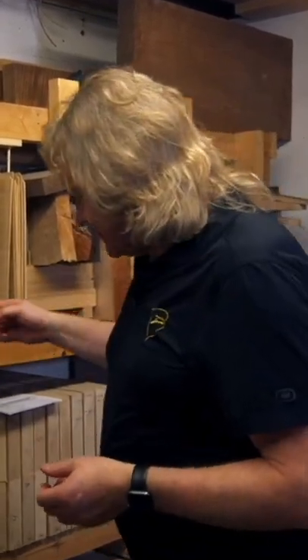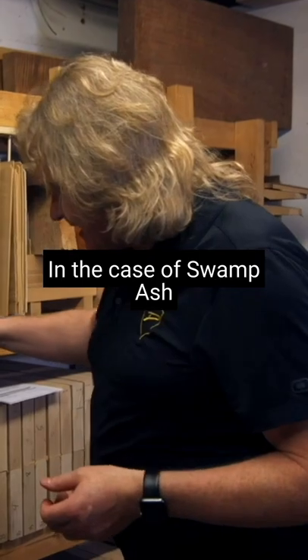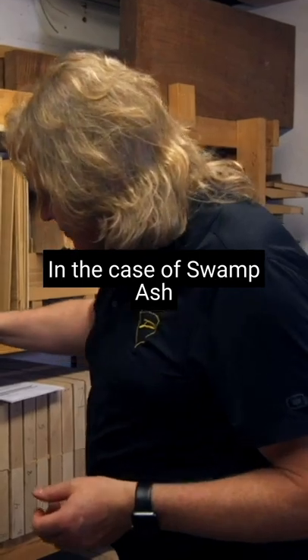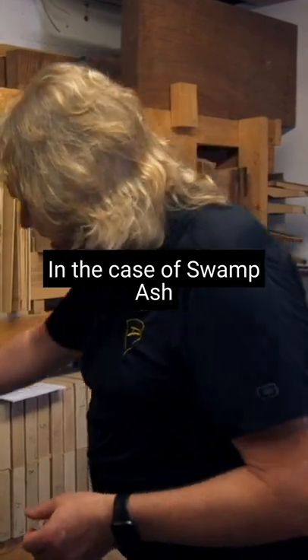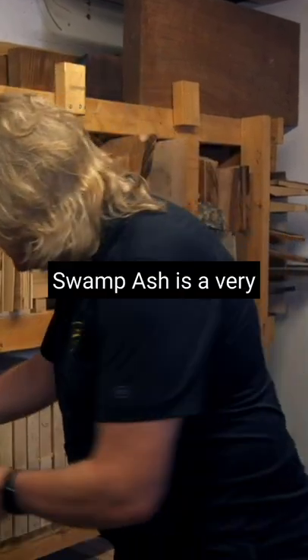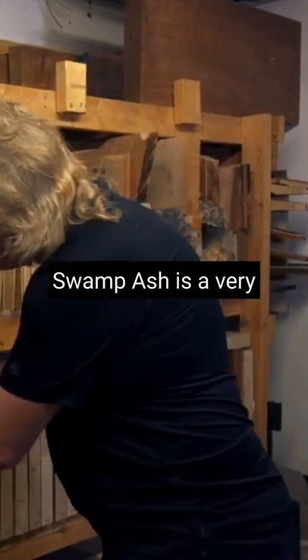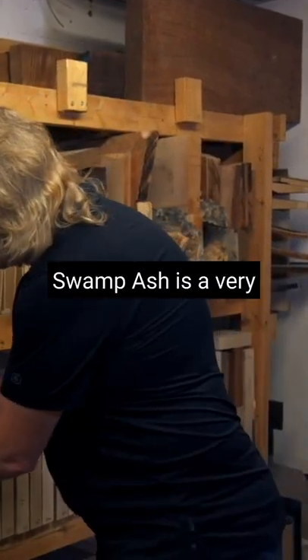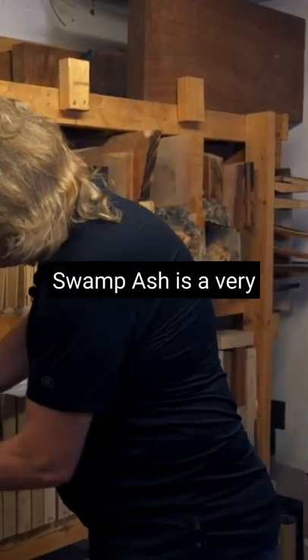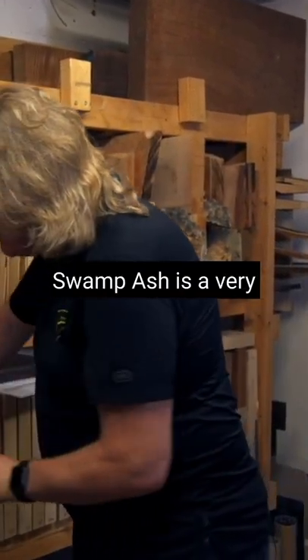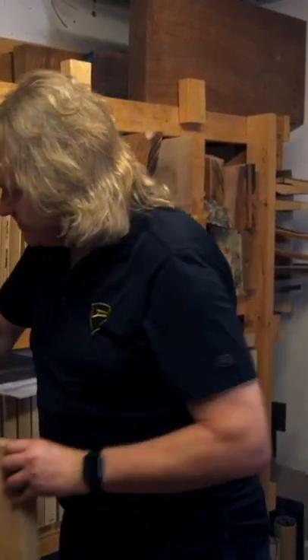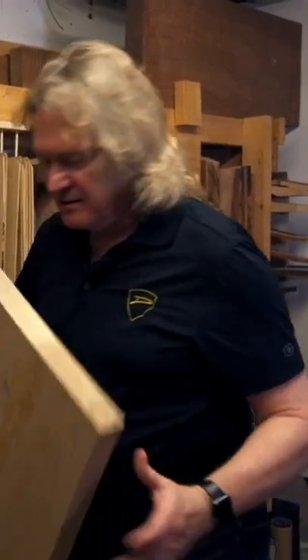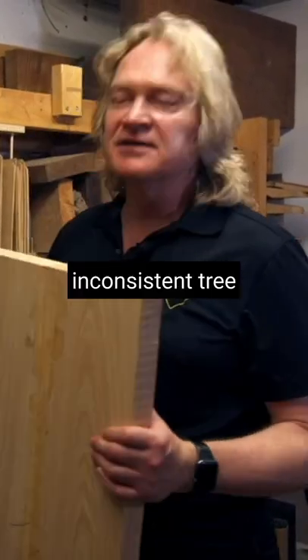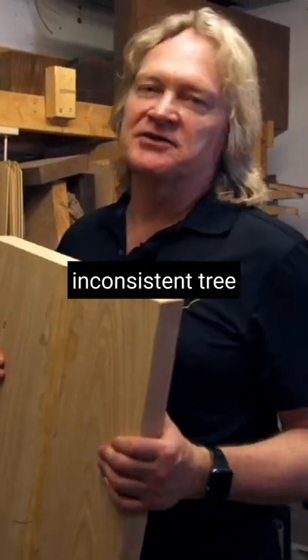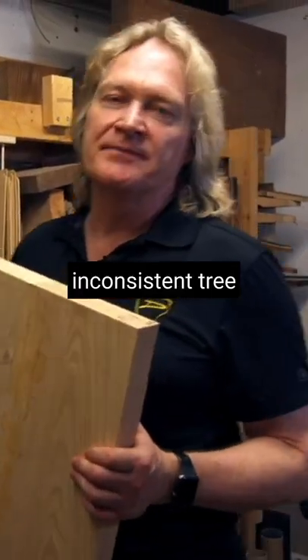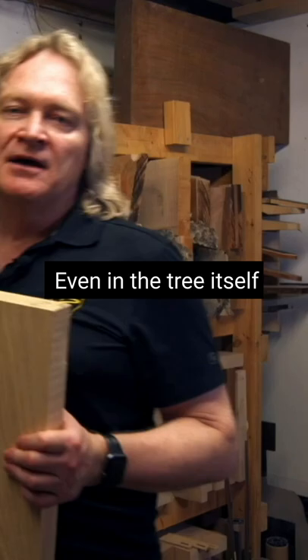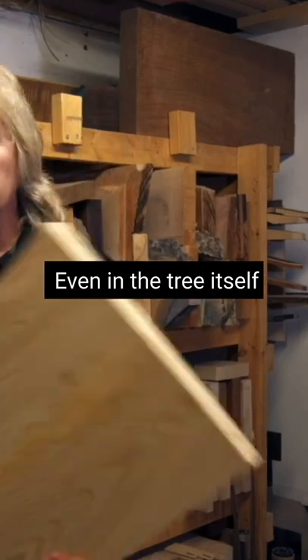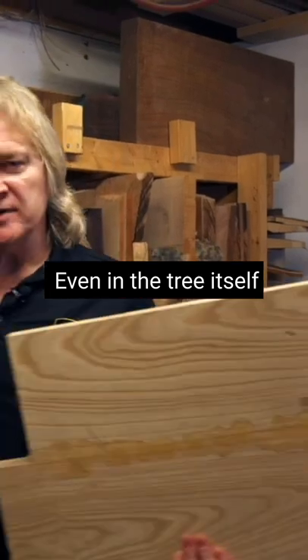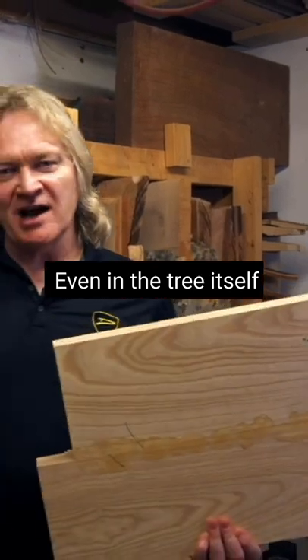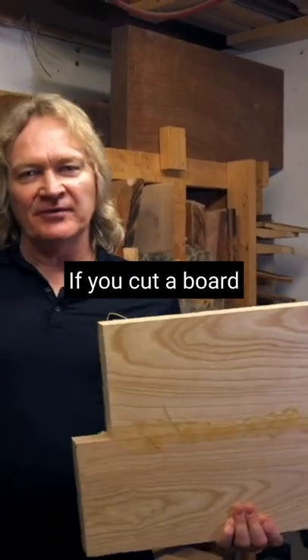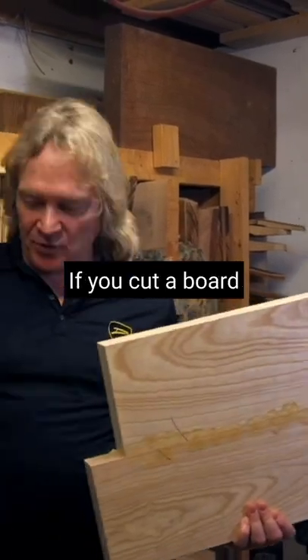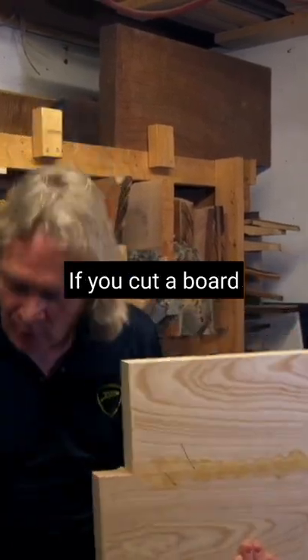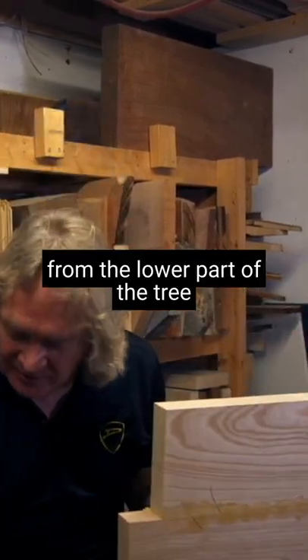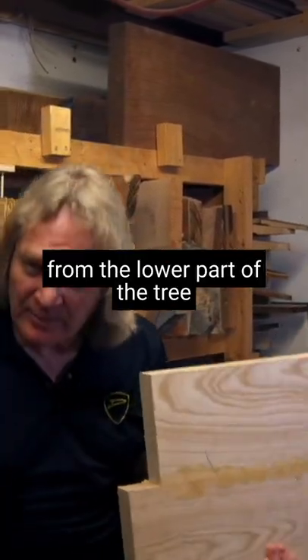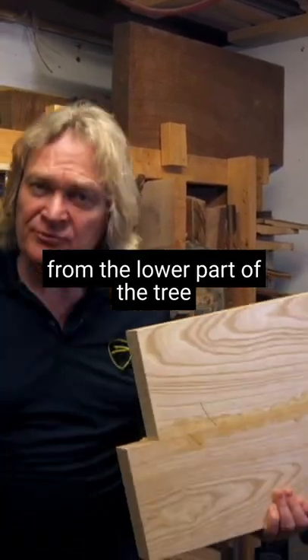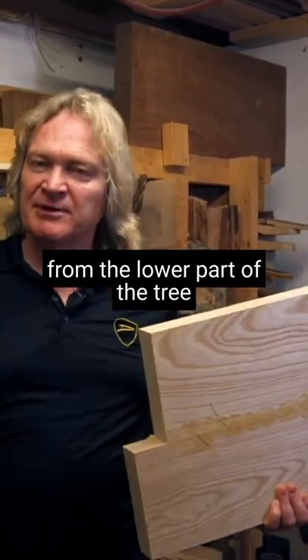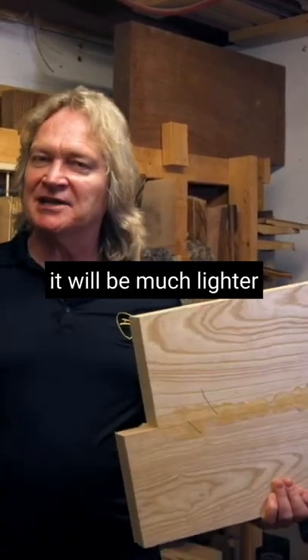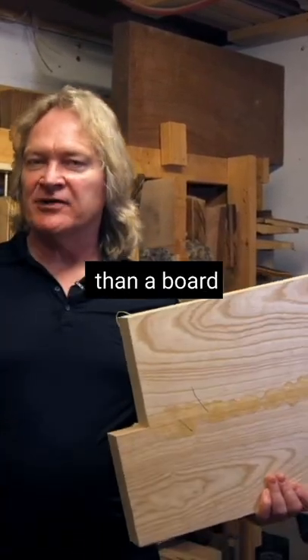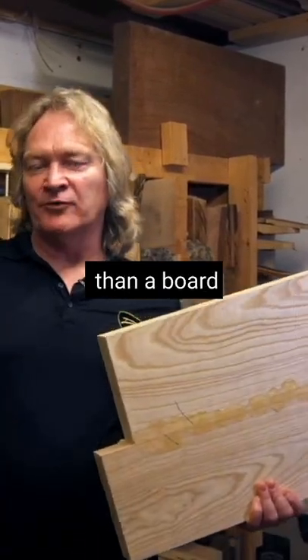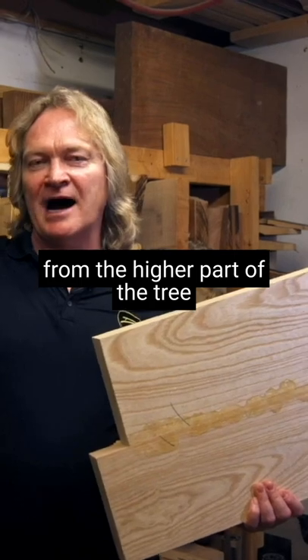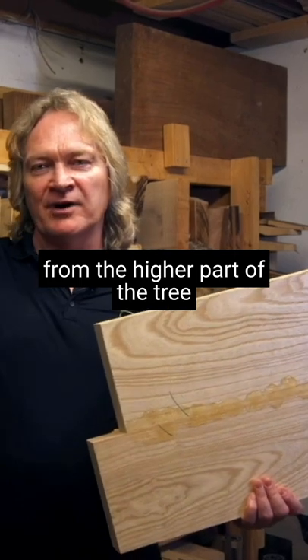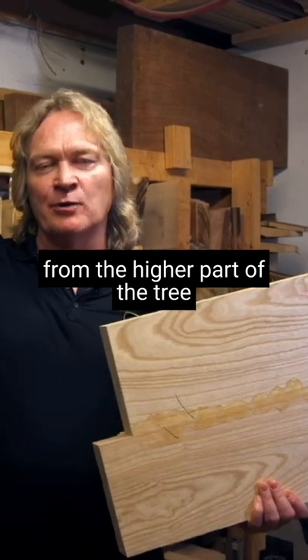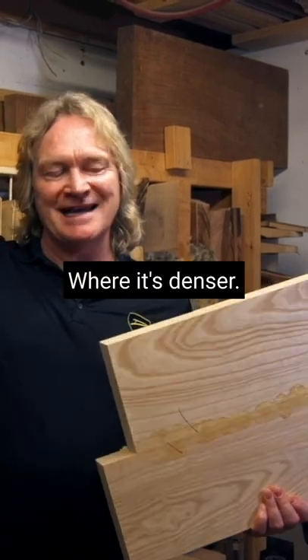In the case of swamp ash, swamp ash is a very inconsistent tree. Even in the tree itself, if you cut a board from the lower part of the tree, it'll be much lighter than a board from the higher part of the tree where it's denser.